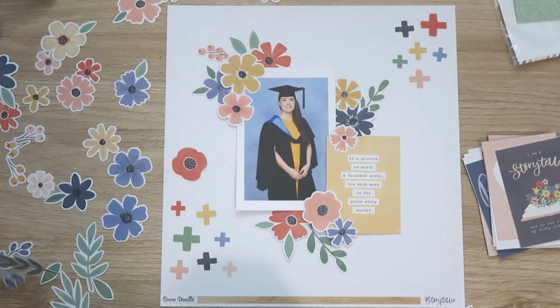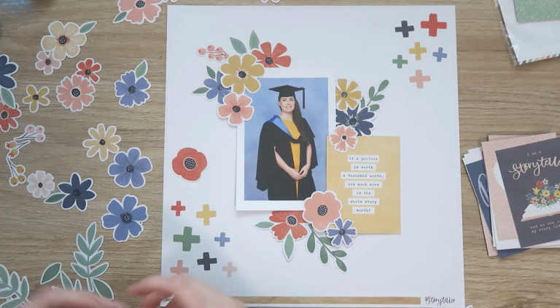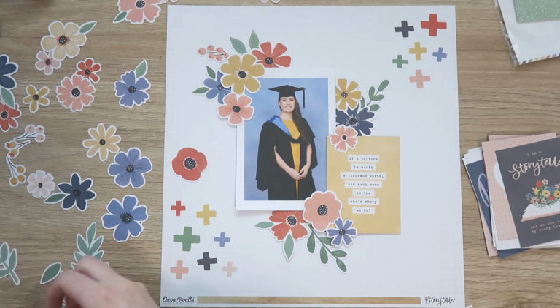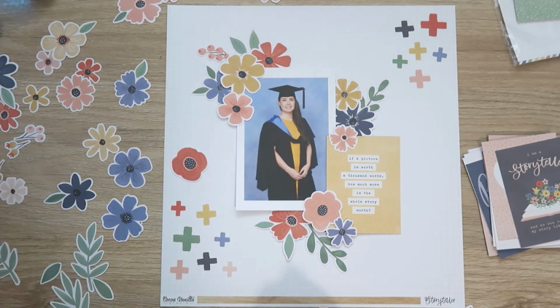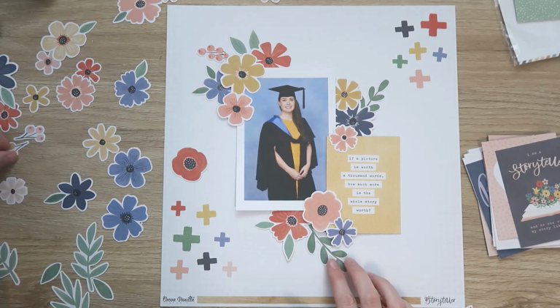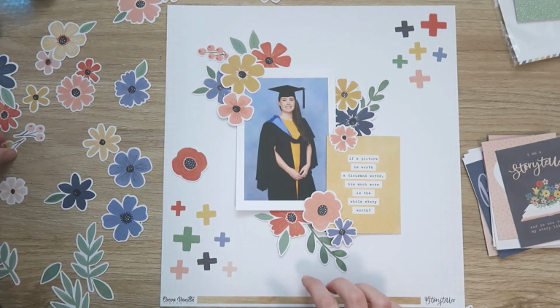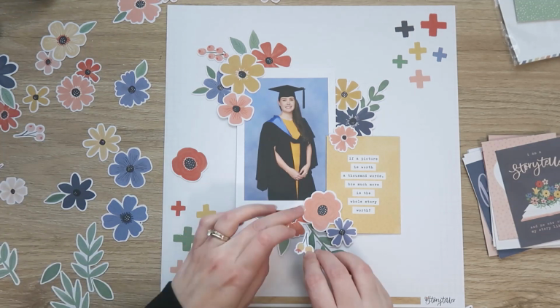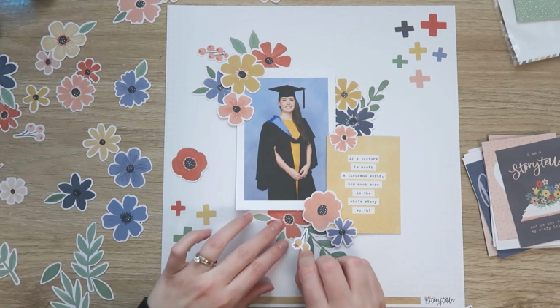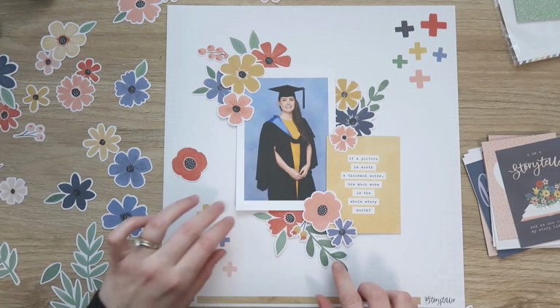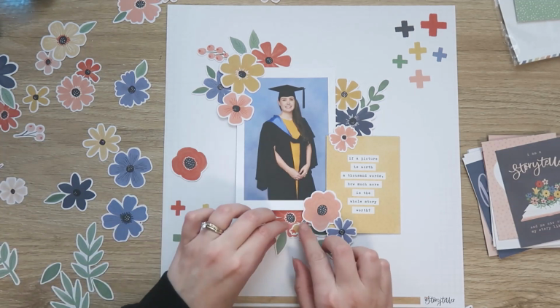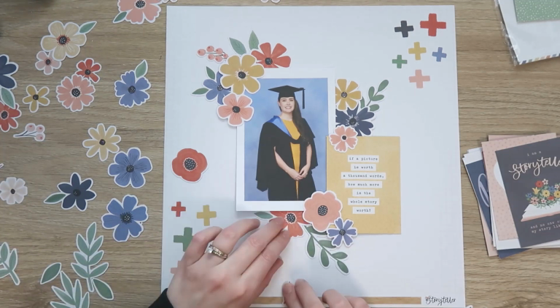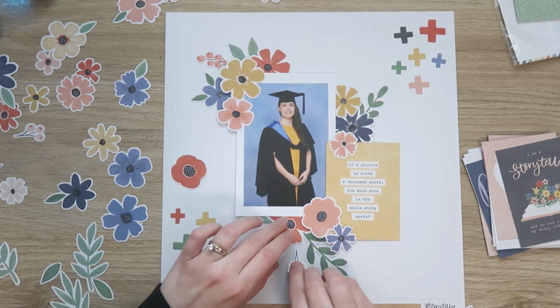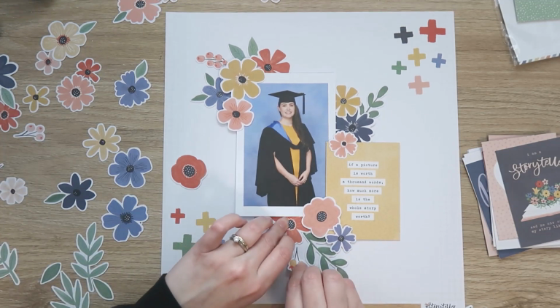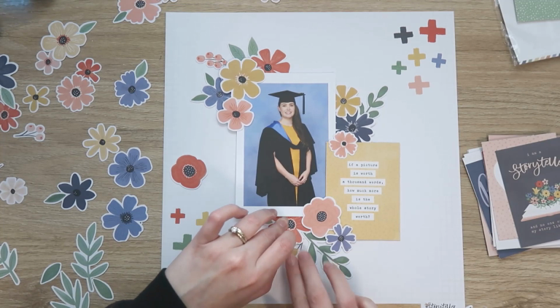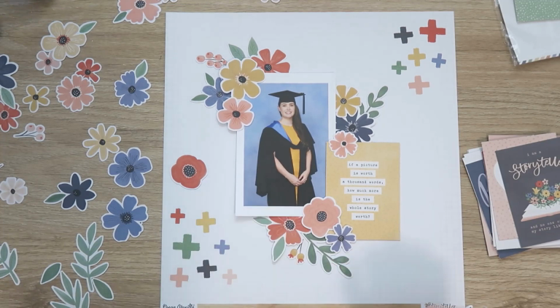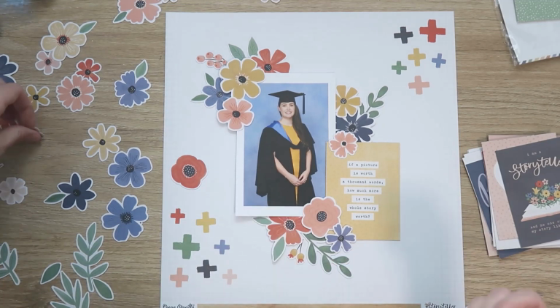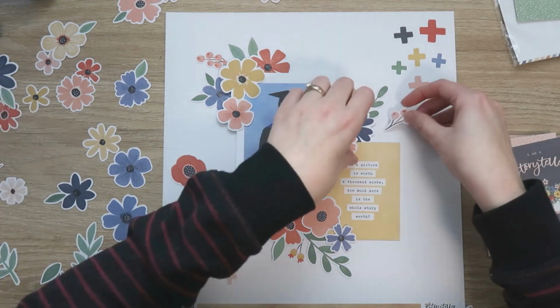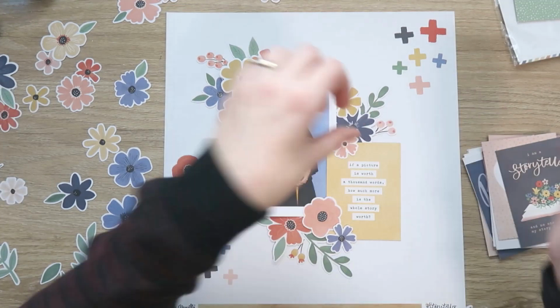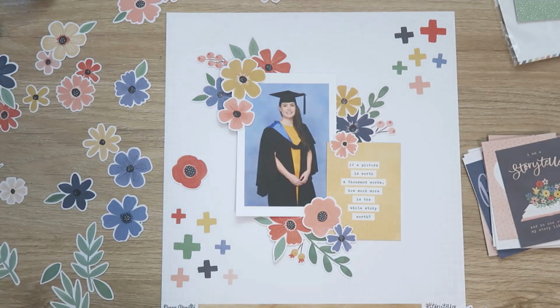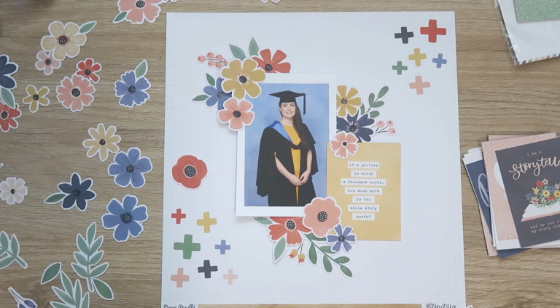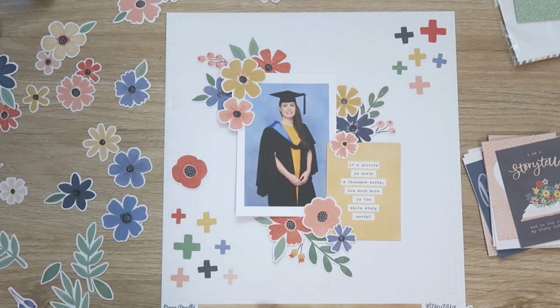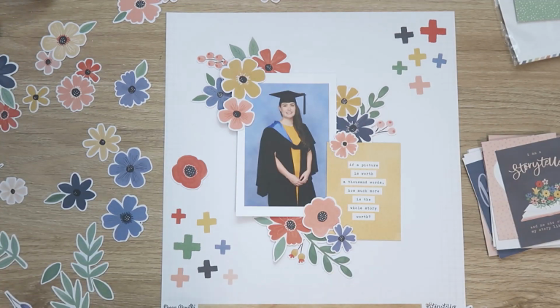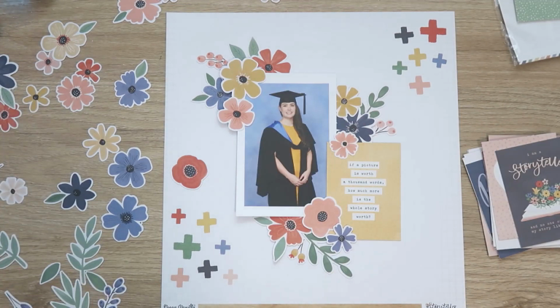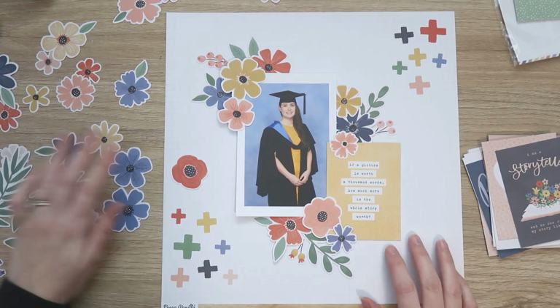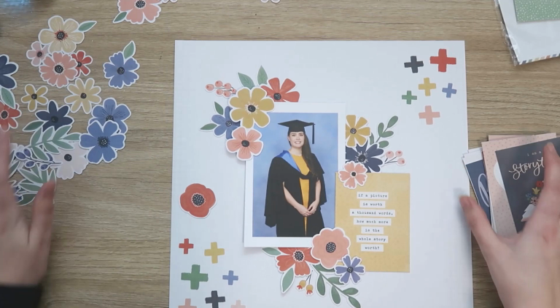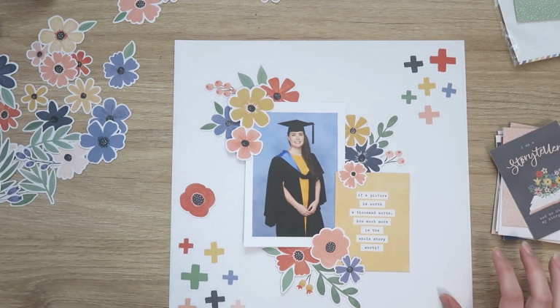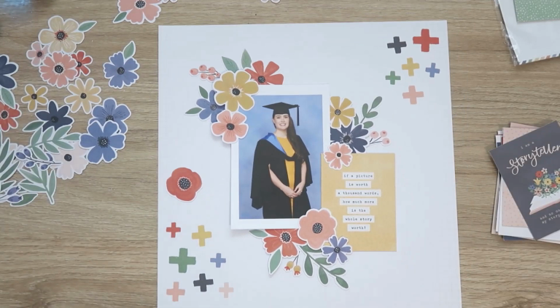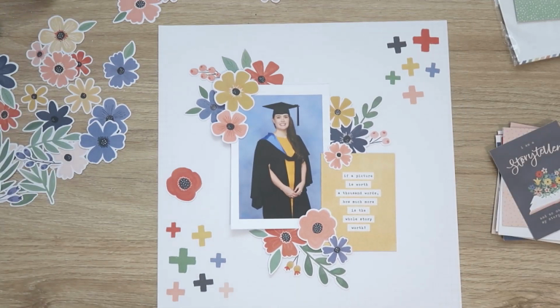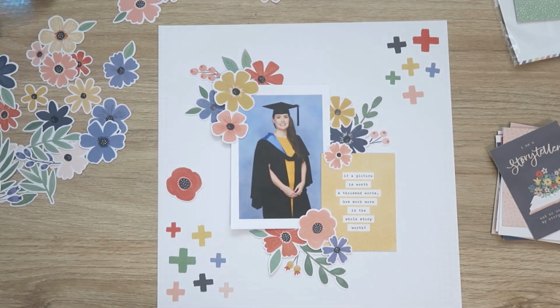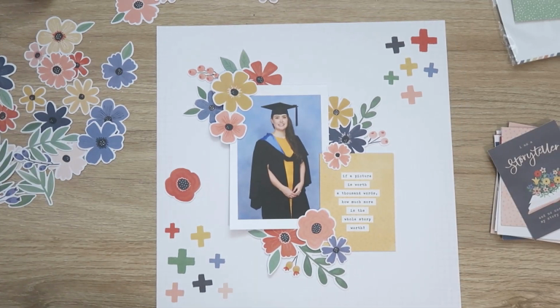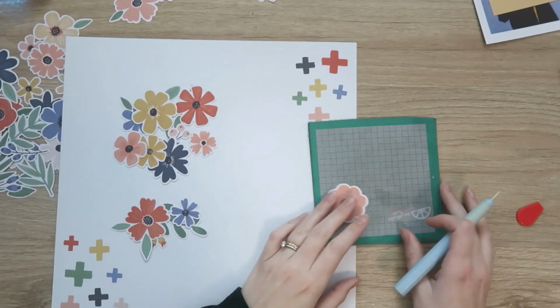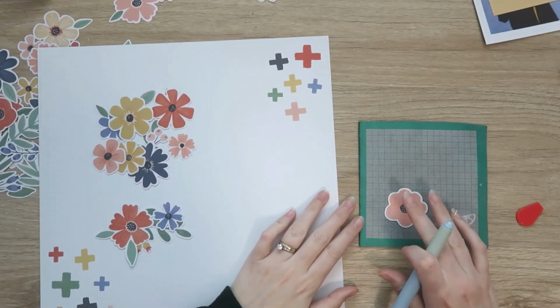I'm just tucking in all these florals. I wanted to use some of the larger pieces, the smaller florals, some of these little berry sprigs, and some of the leaves. I'm trying to get a good balance of all of those and creating my three clusters.